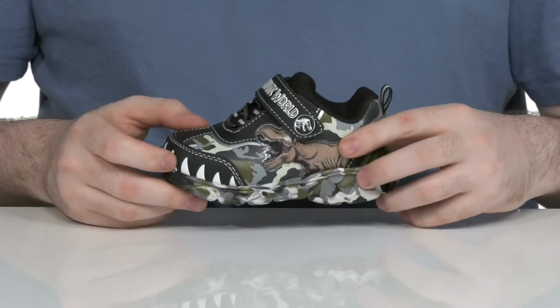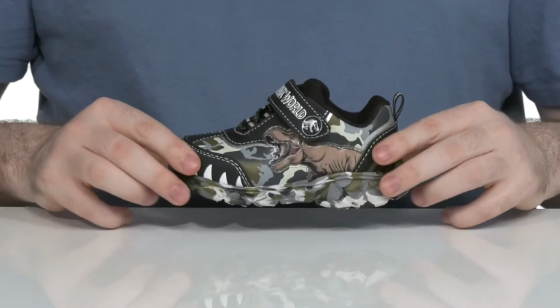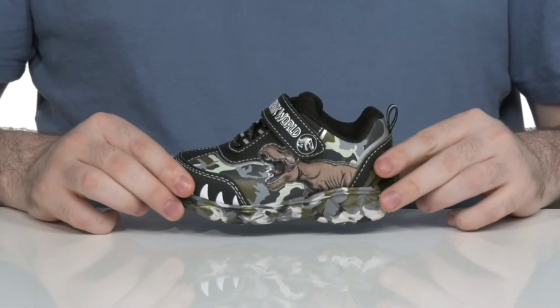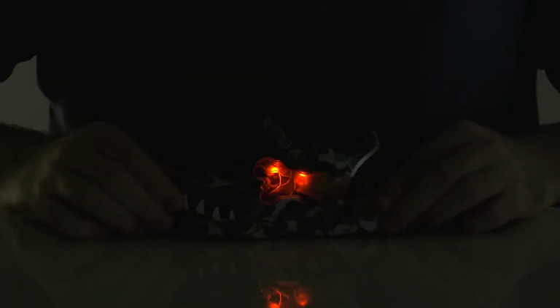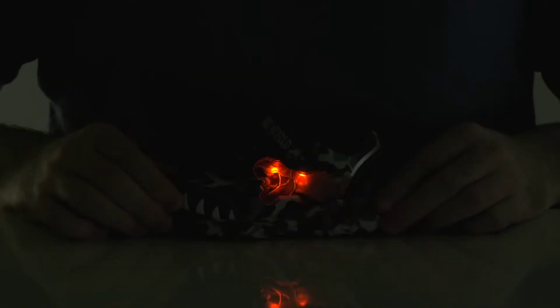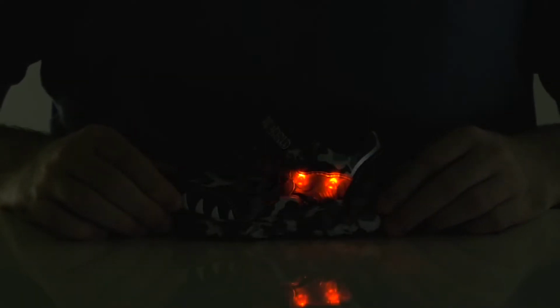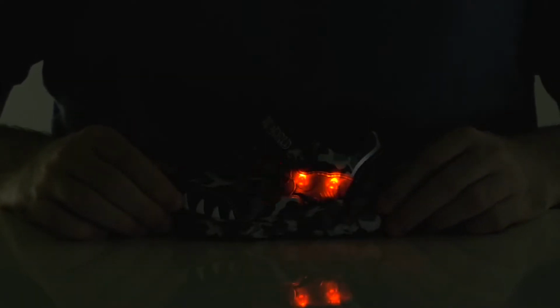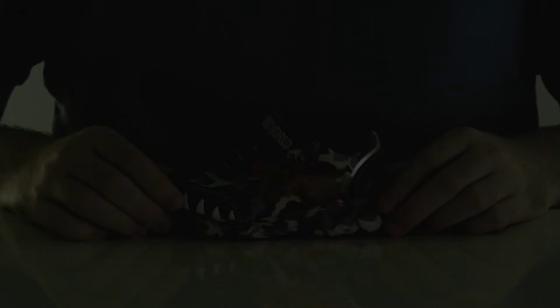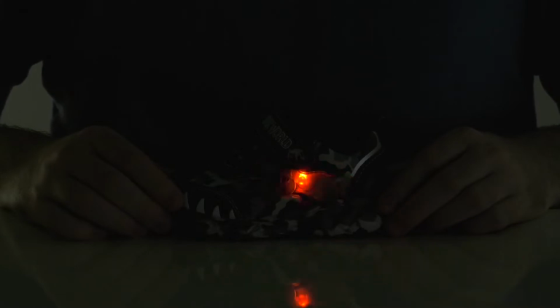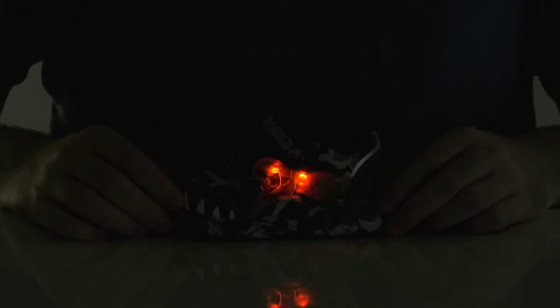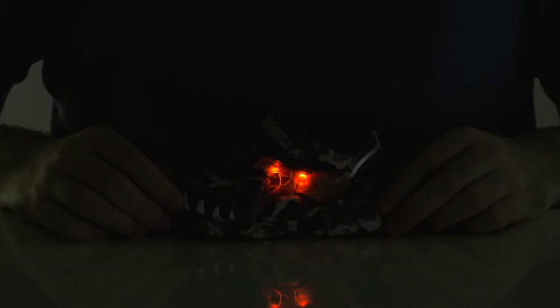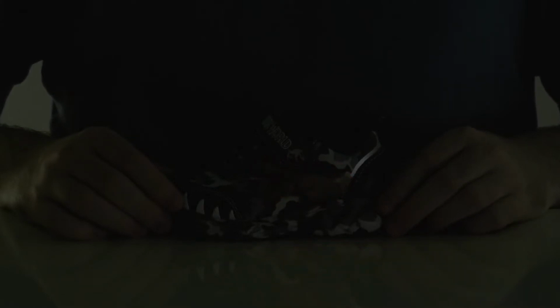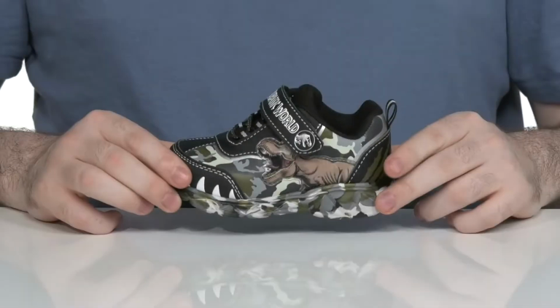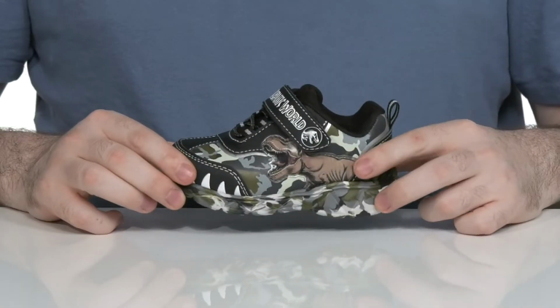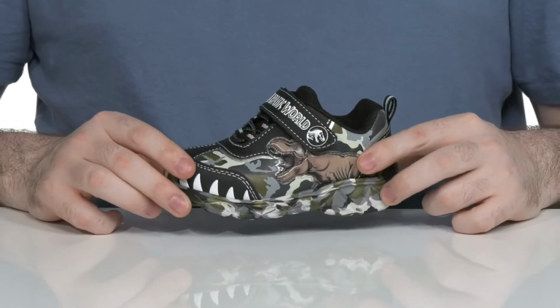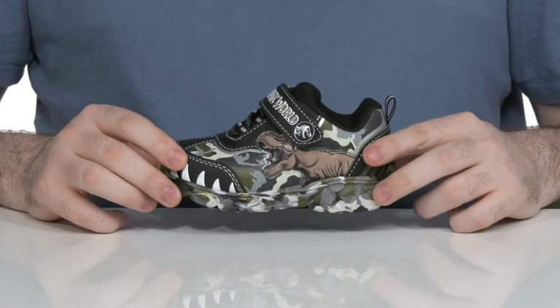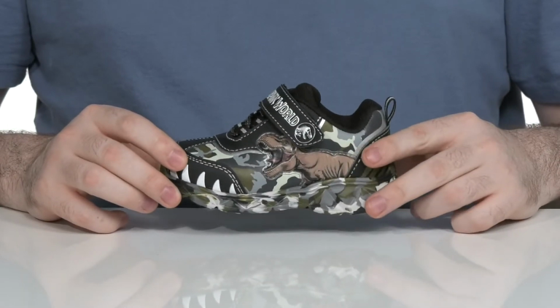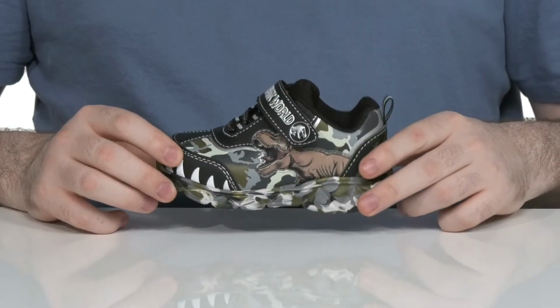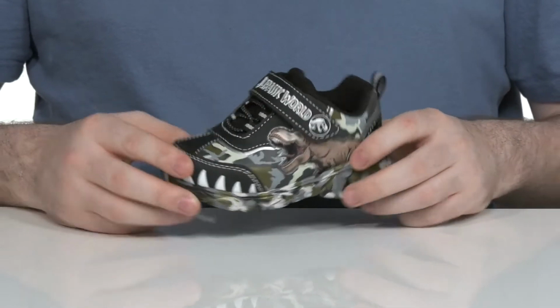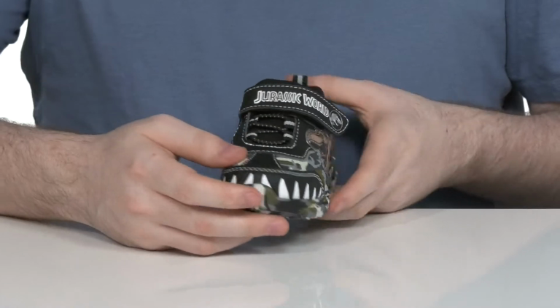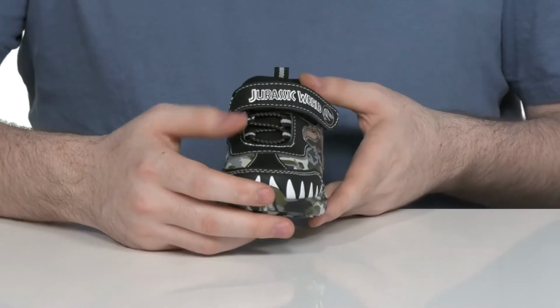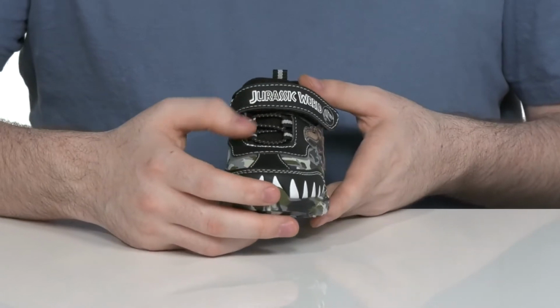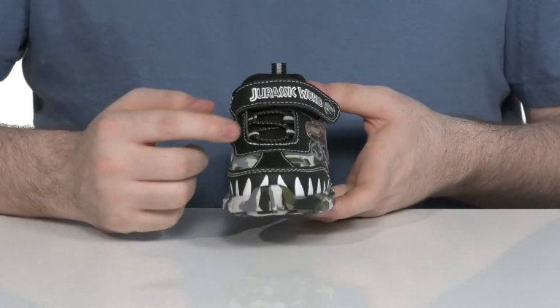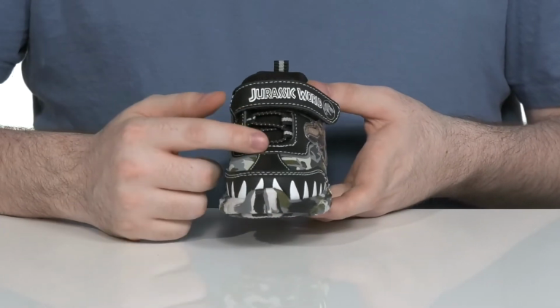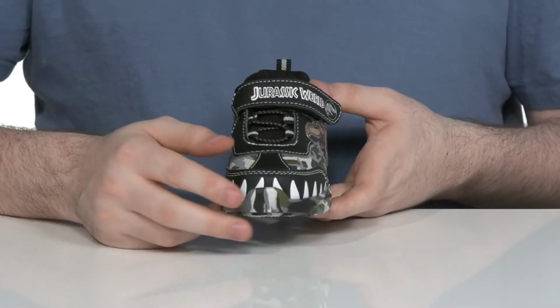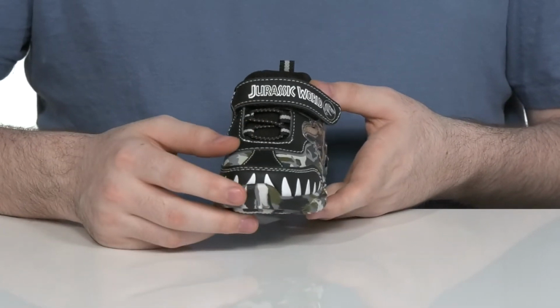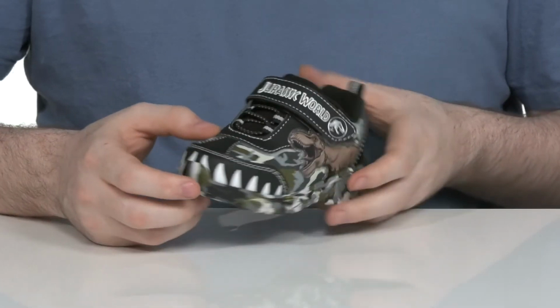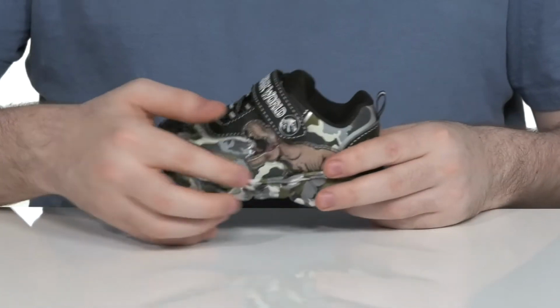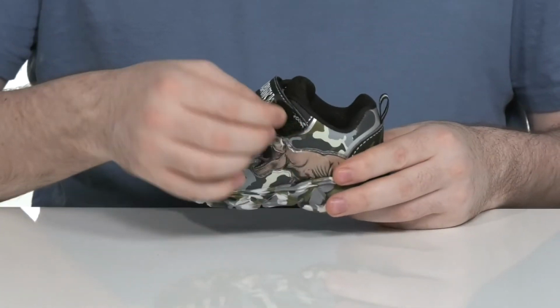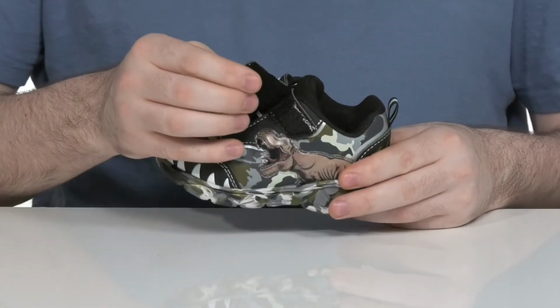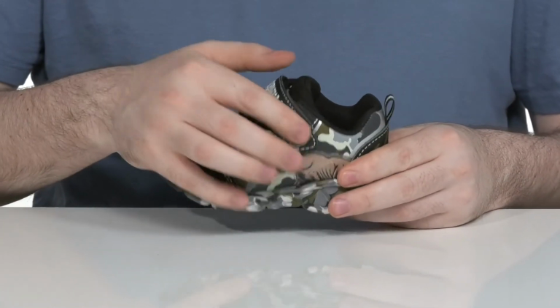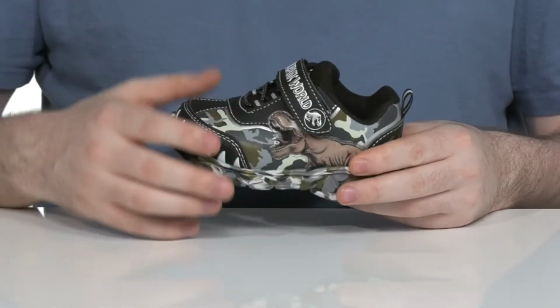She actually lights up! It's gonna keep it super cool with every step, and it's gonna be secure with this elastic band across the forefoot along with this adjustable closure strap.